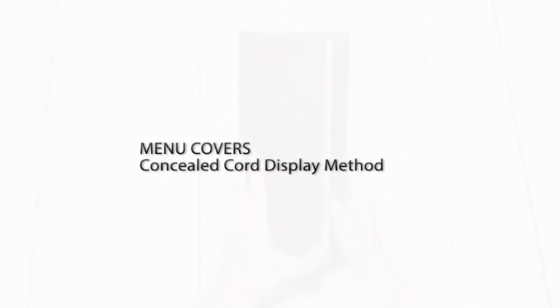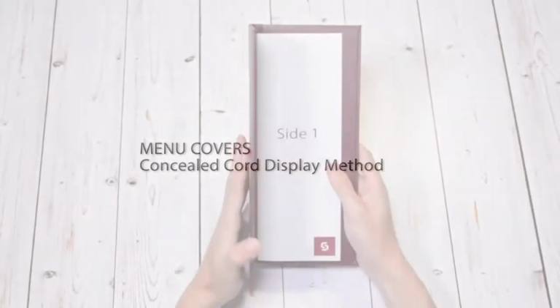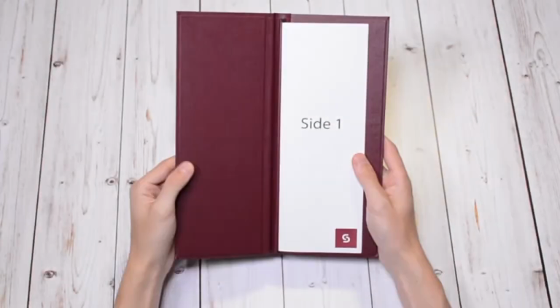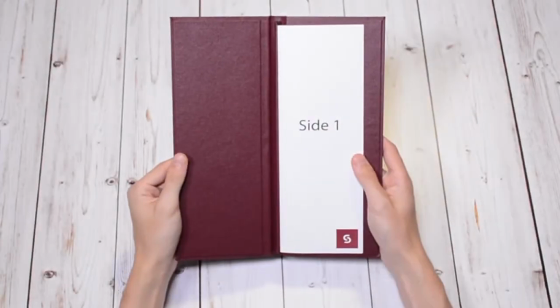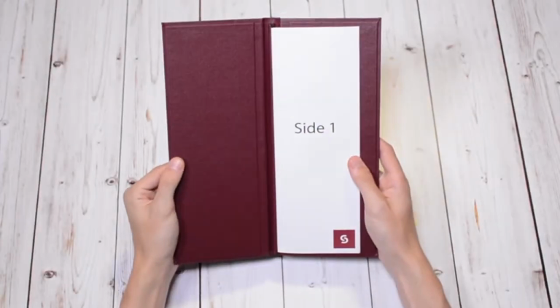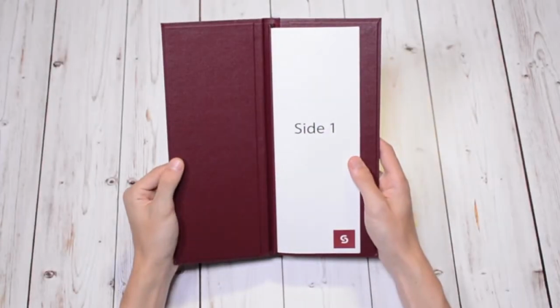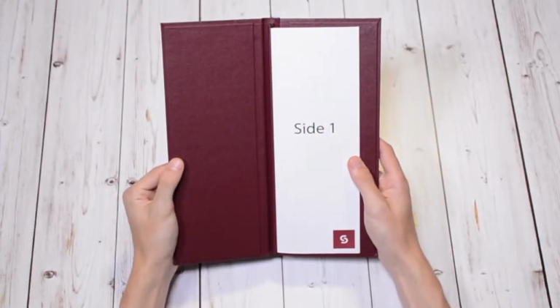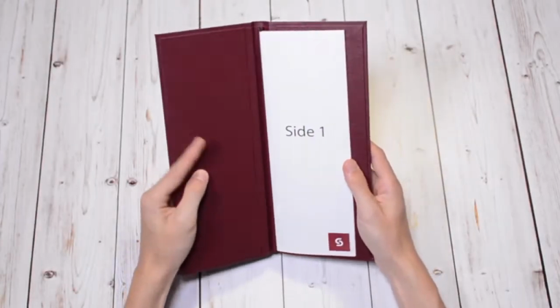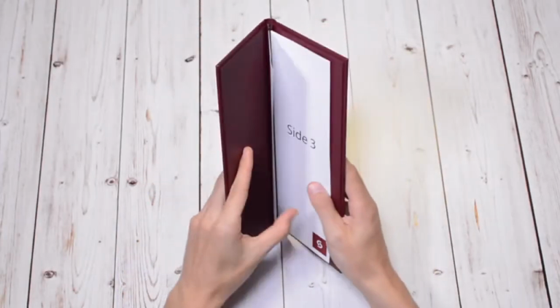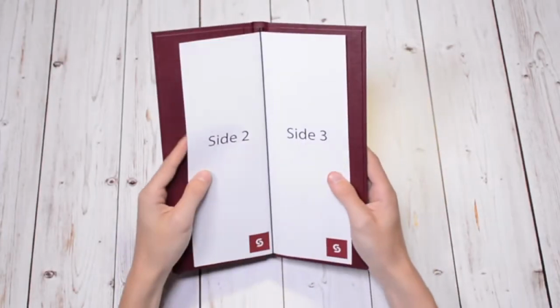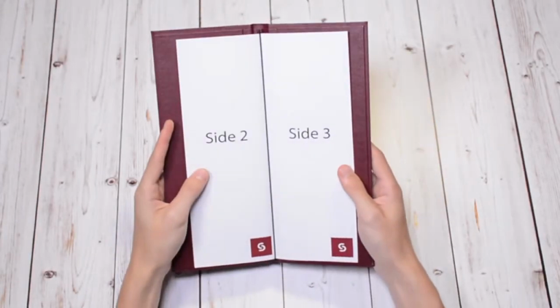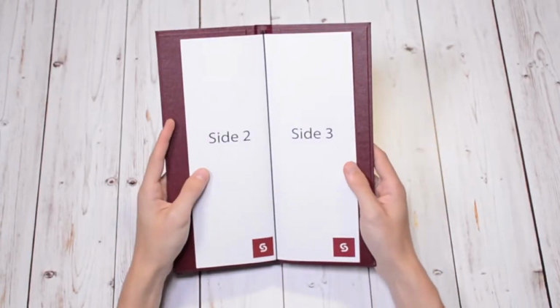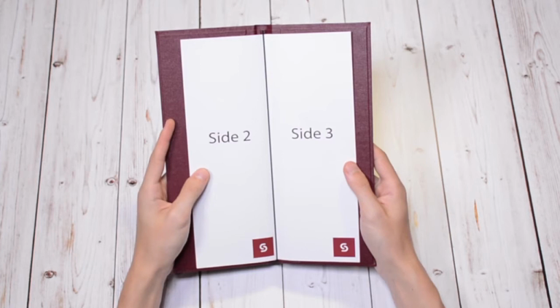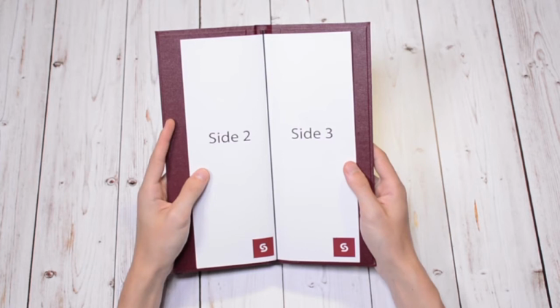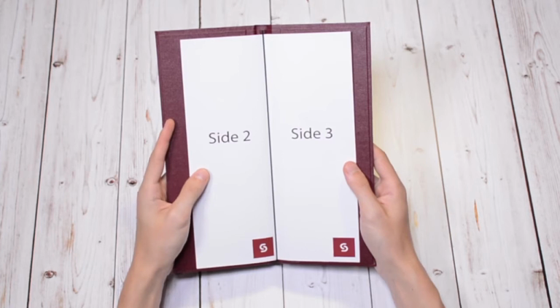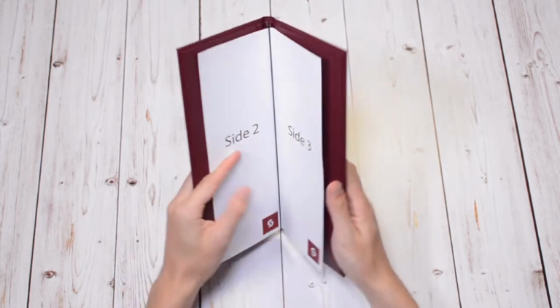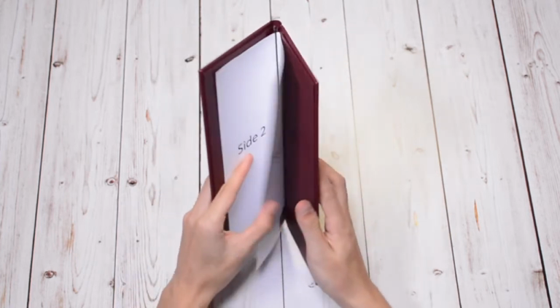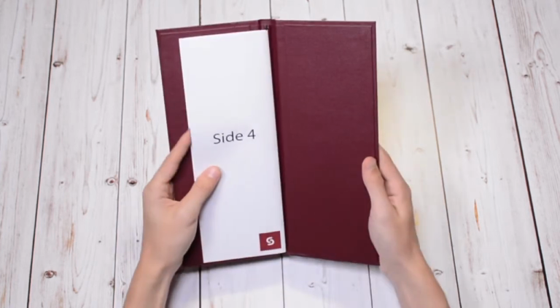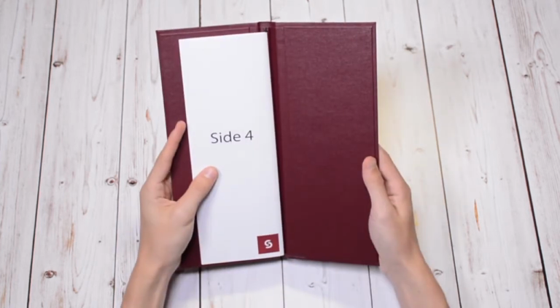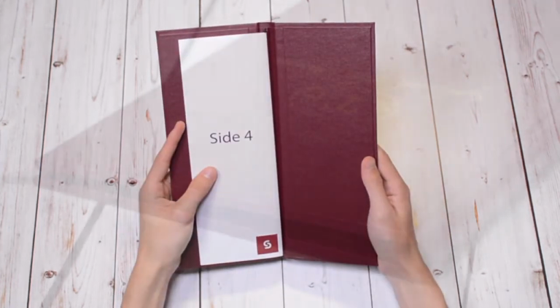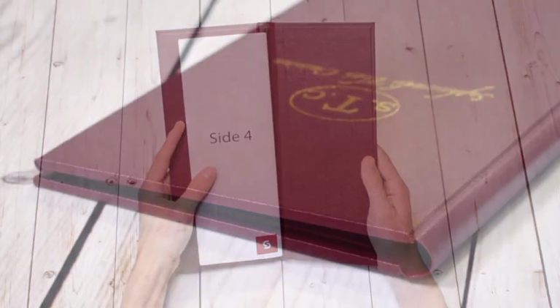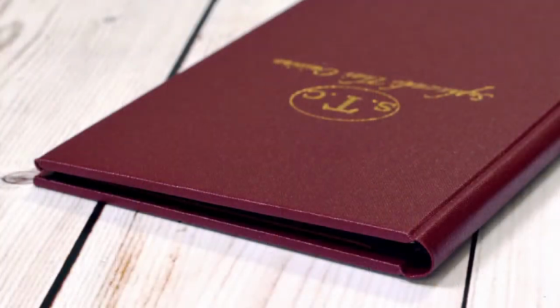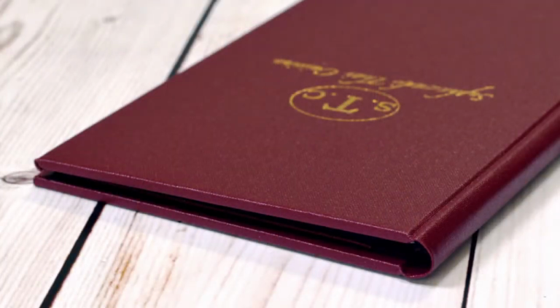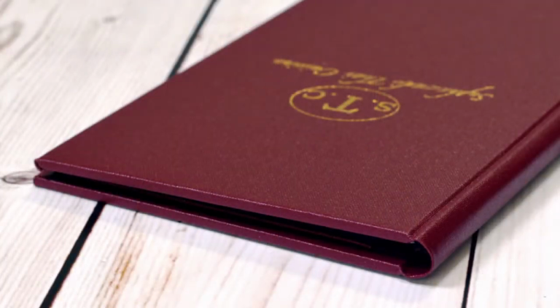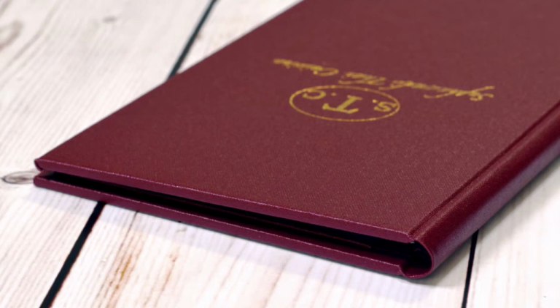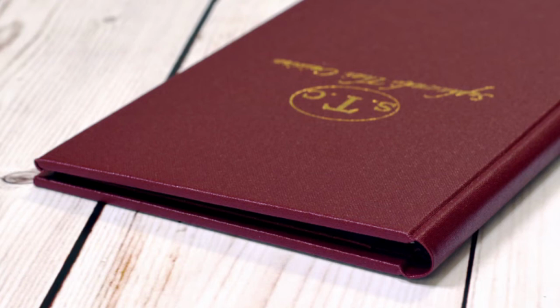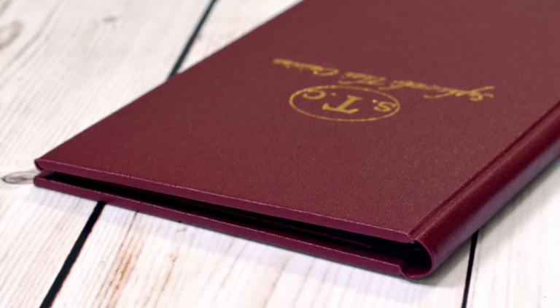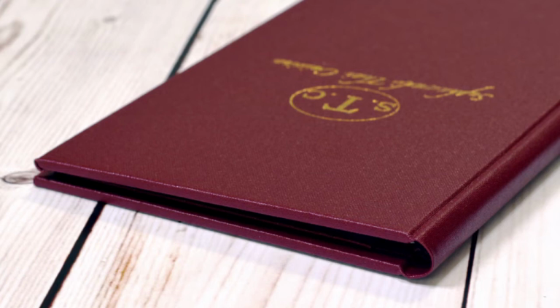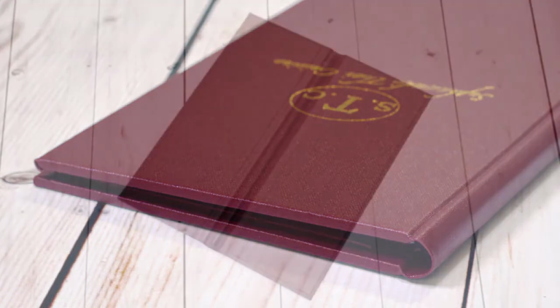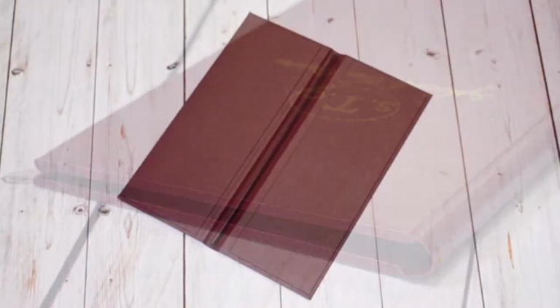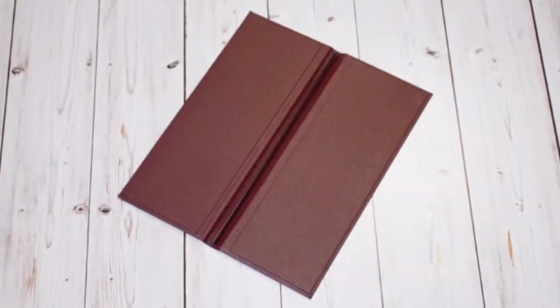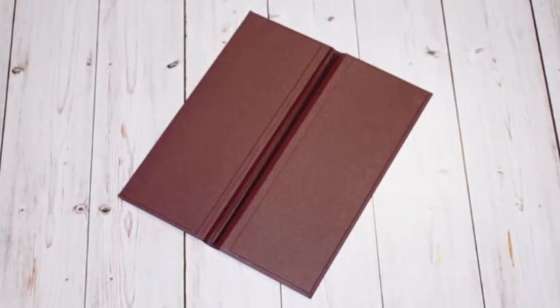Smart's concealed cord display method is simple yet effective for menus that change daily. This display option is exceptionally easy to handle, contemporary, and perfect for individual pages or booklet style printed material.